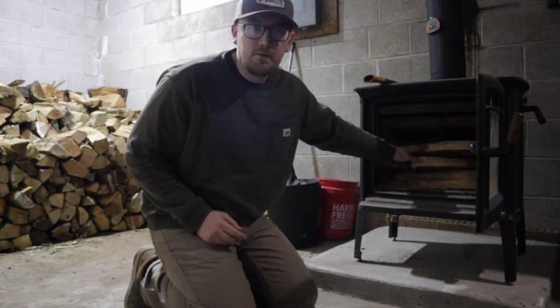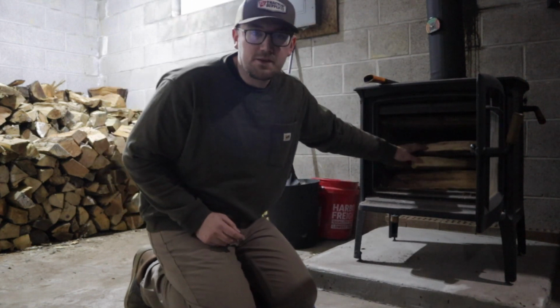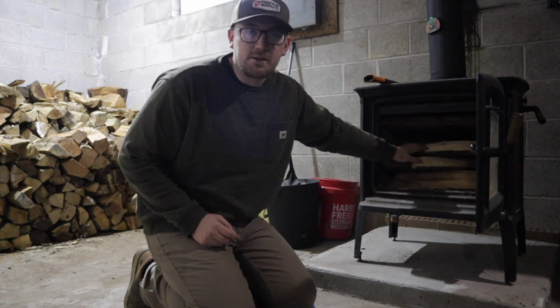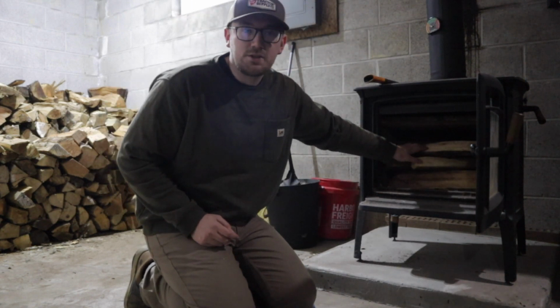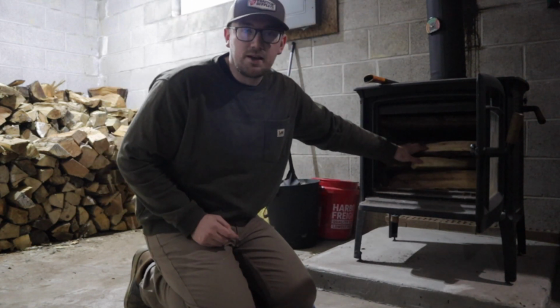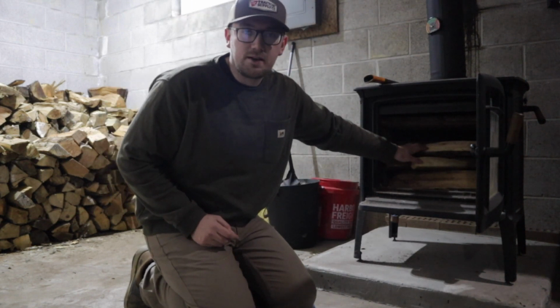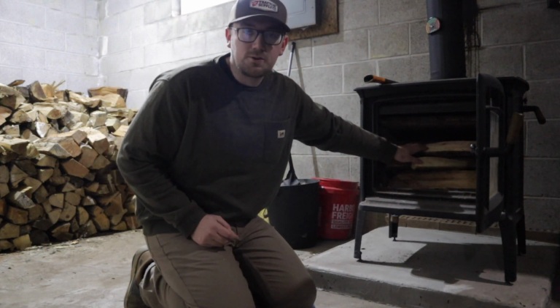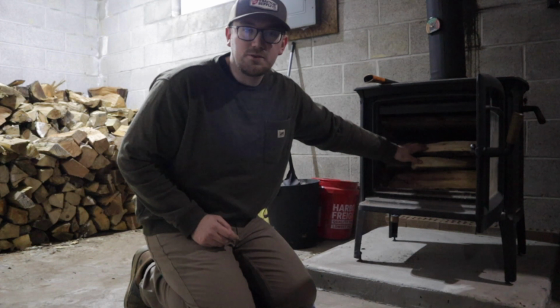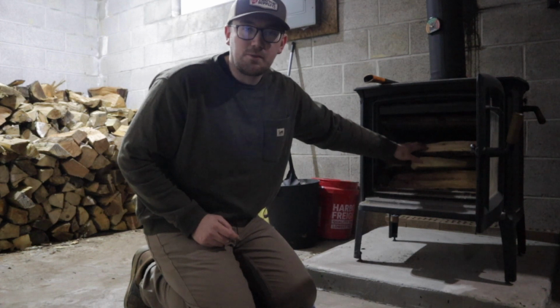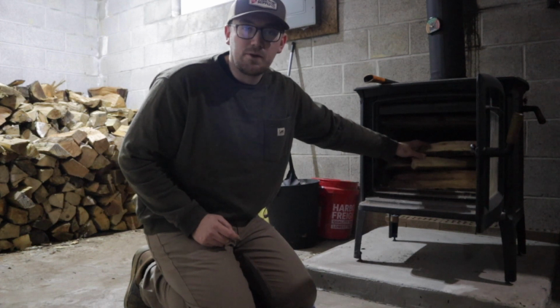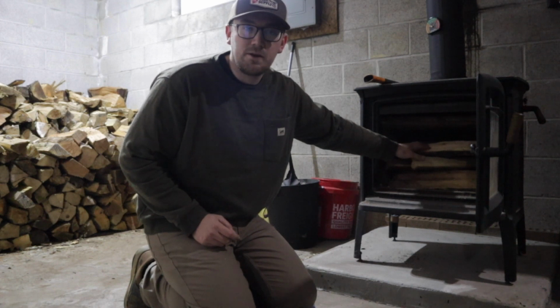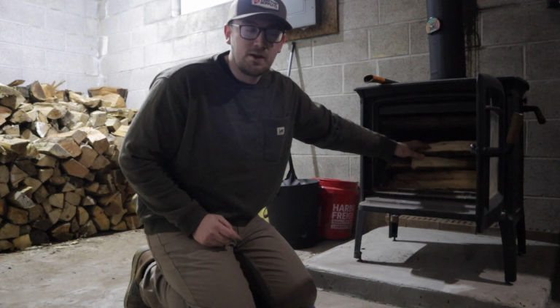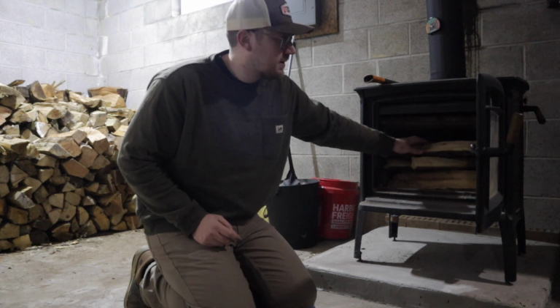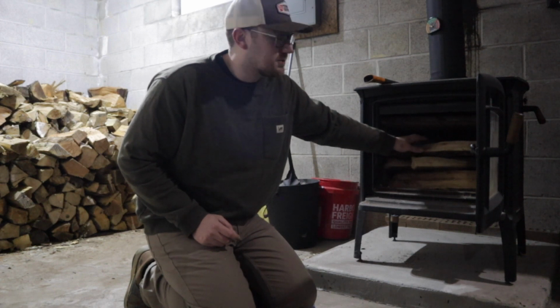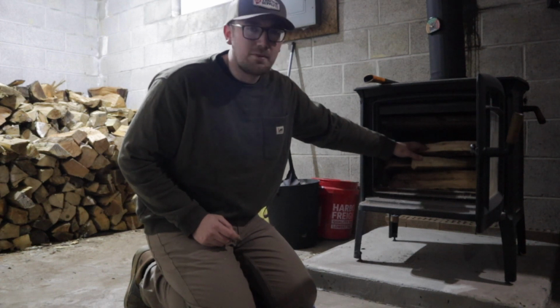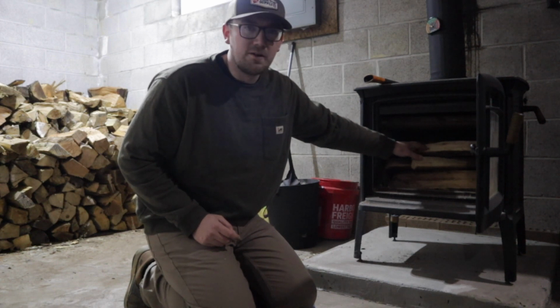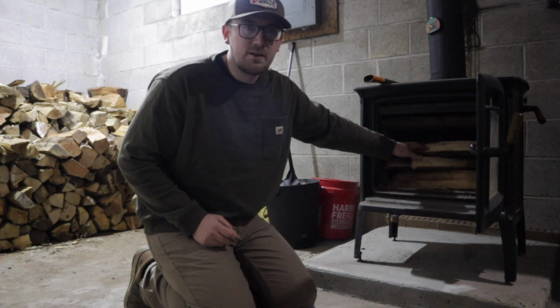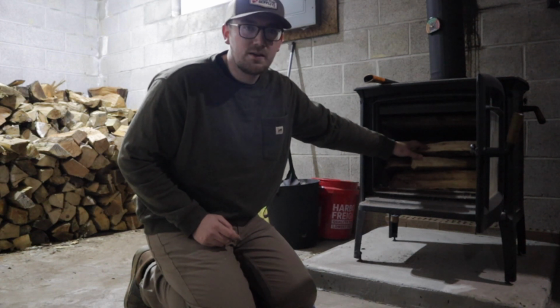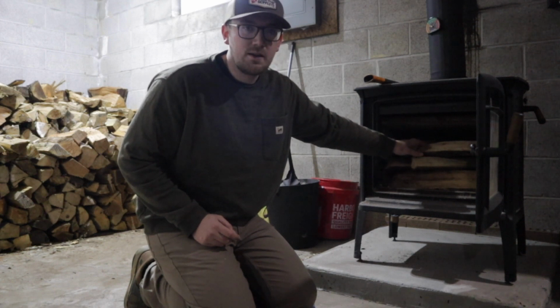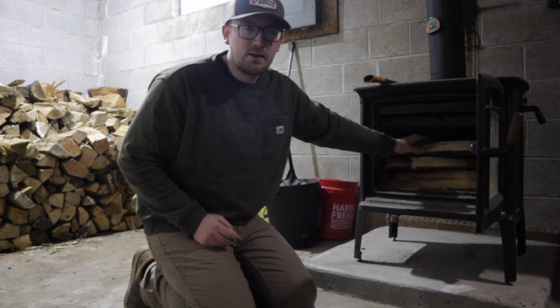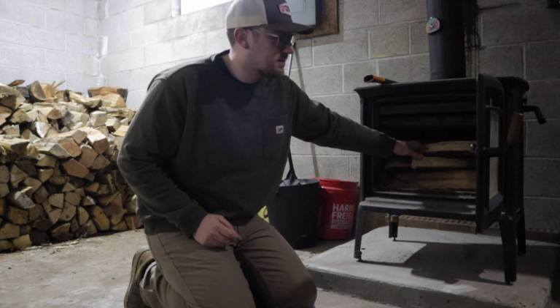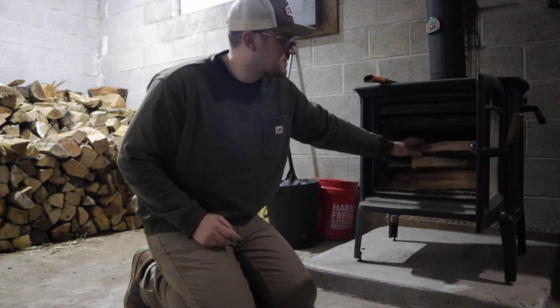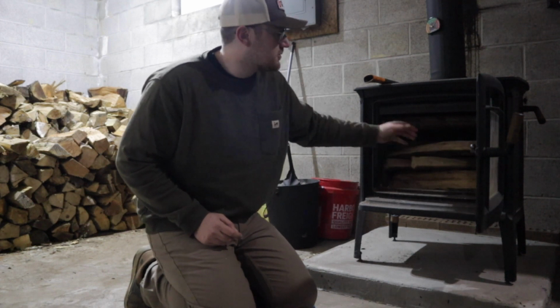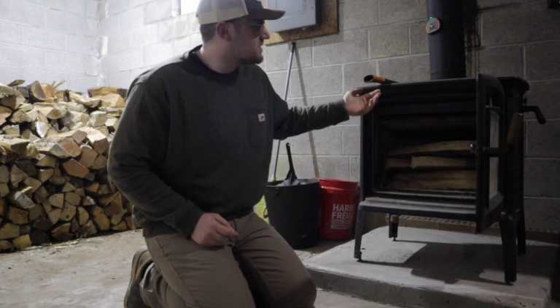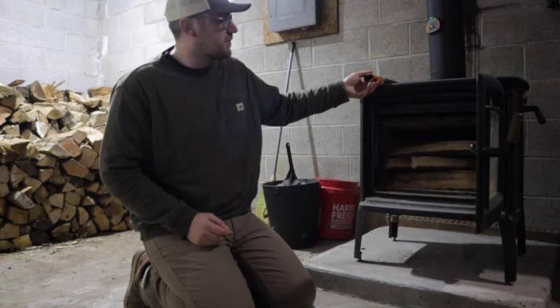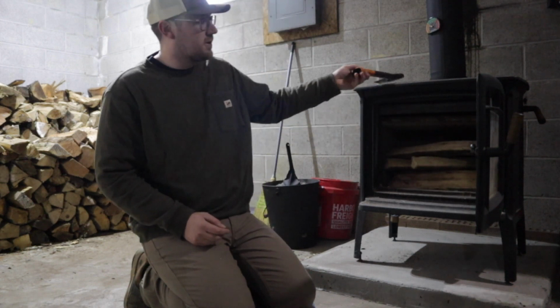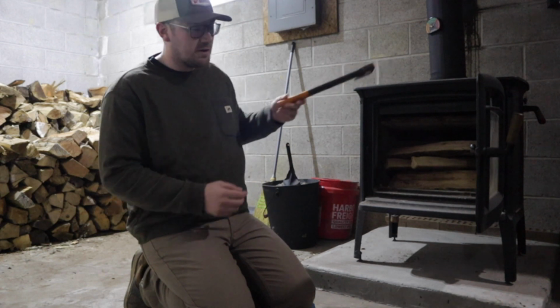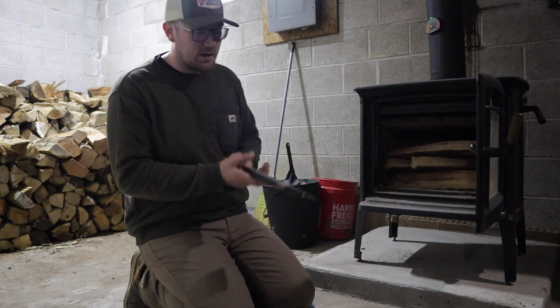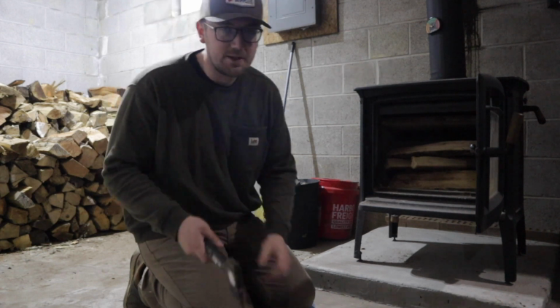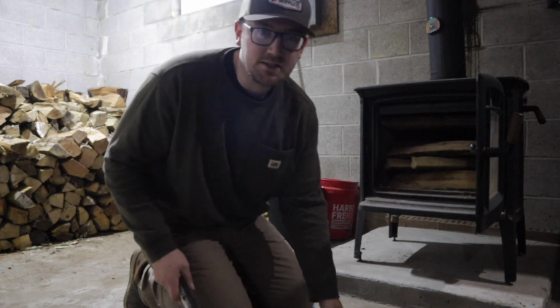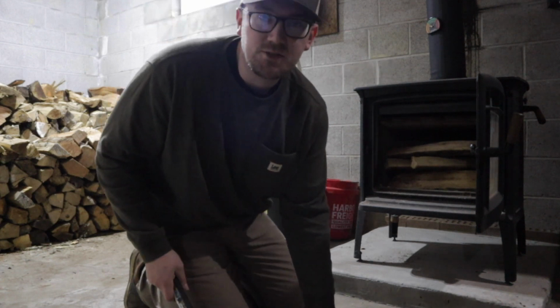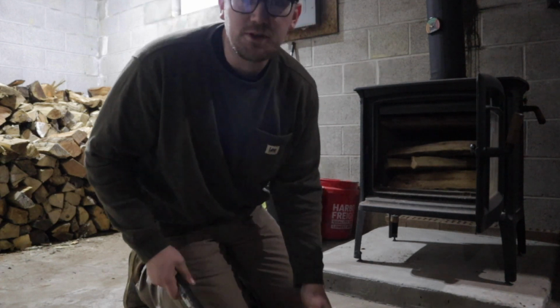This is a Hearthstone Shelburne series so it's a little bit smaller. I like 16 inch wood.